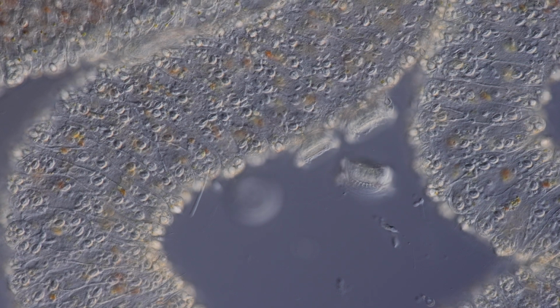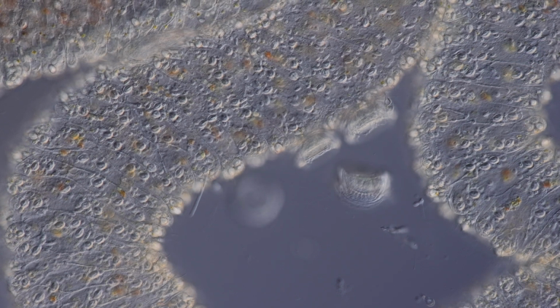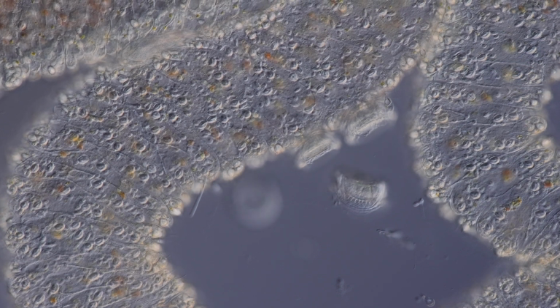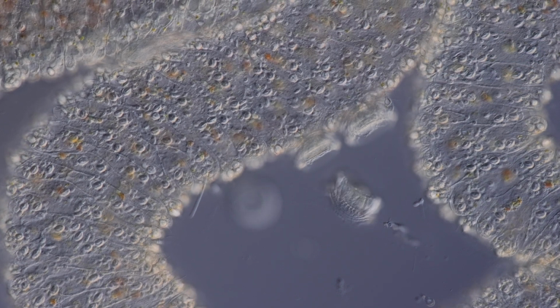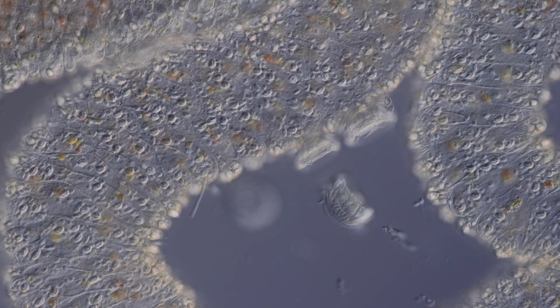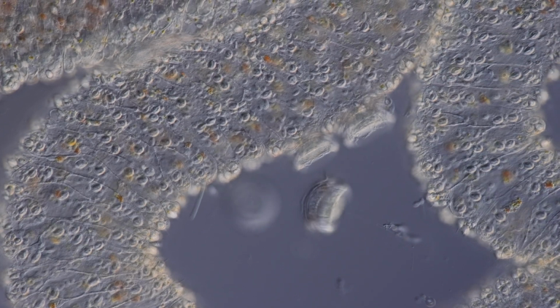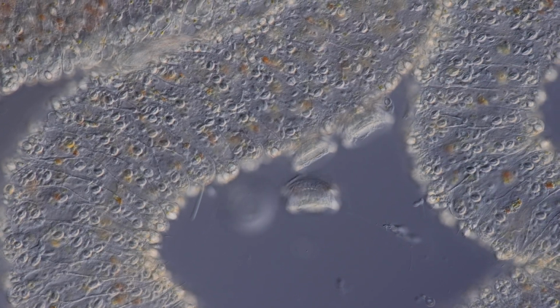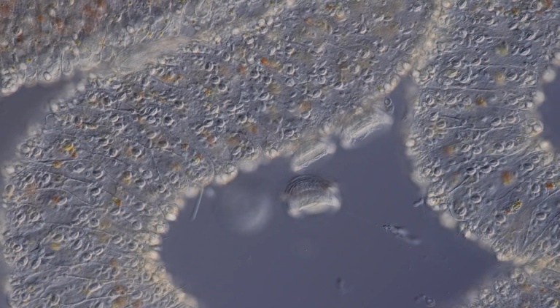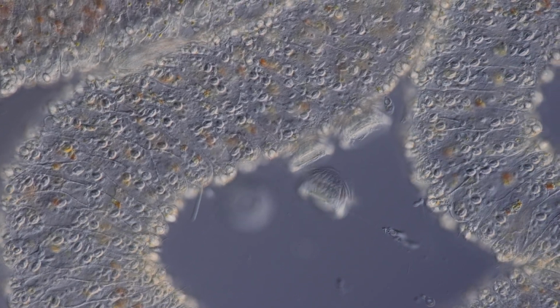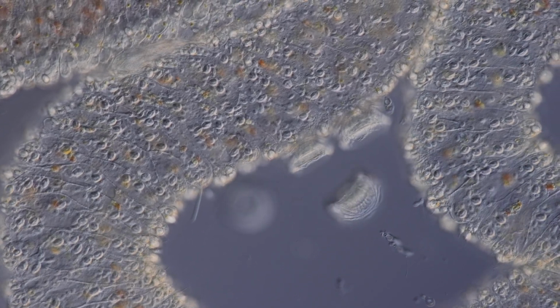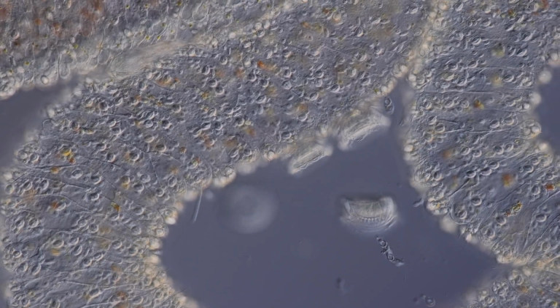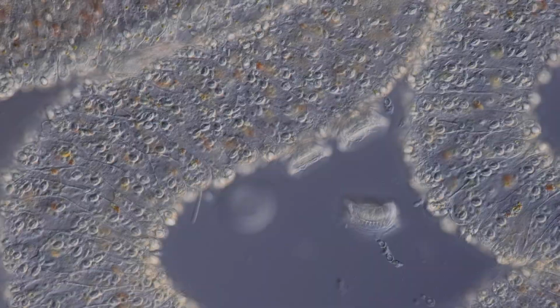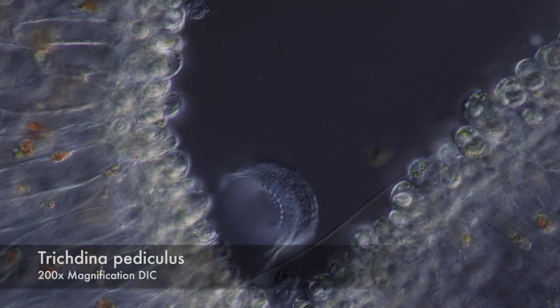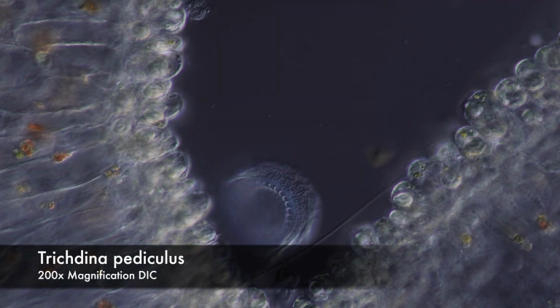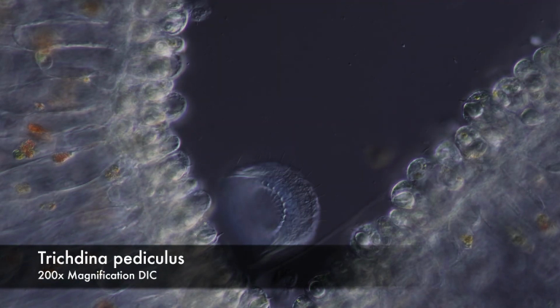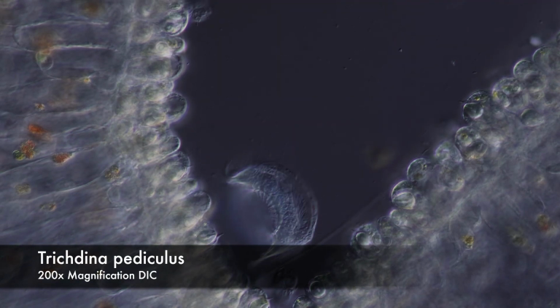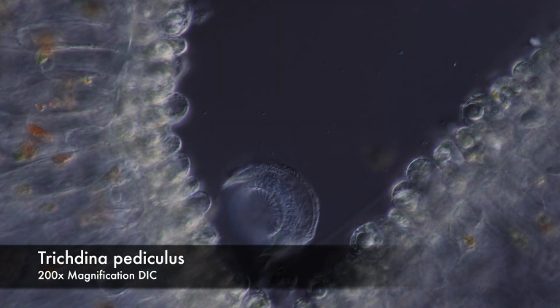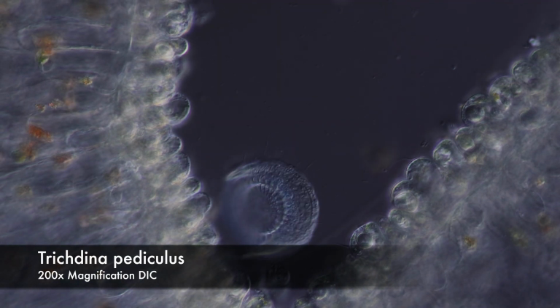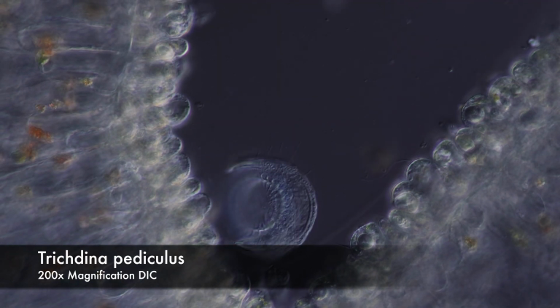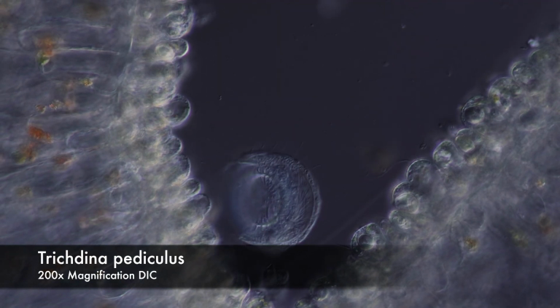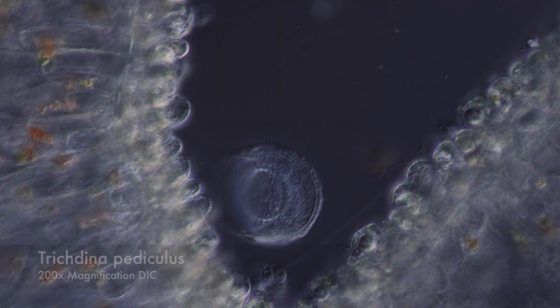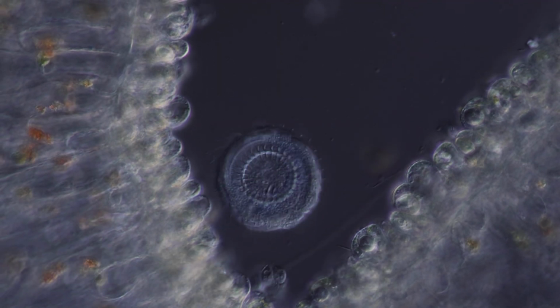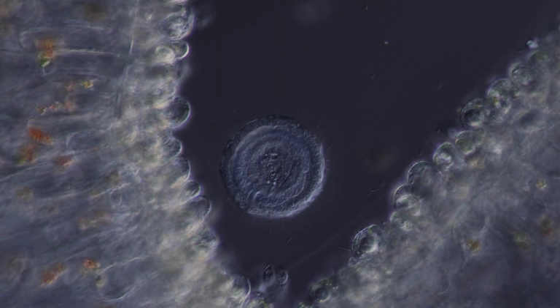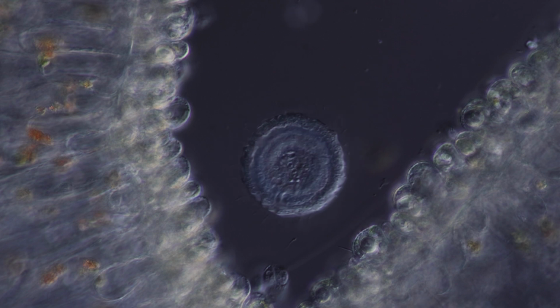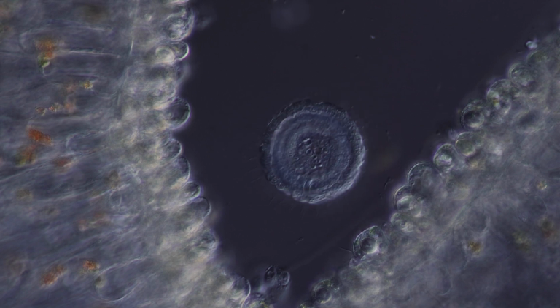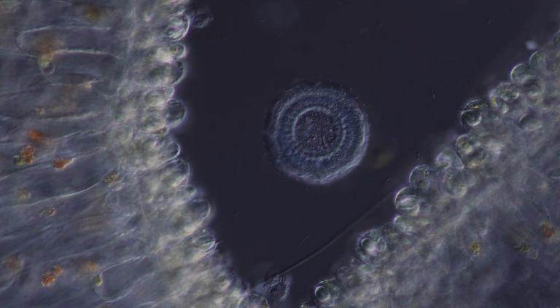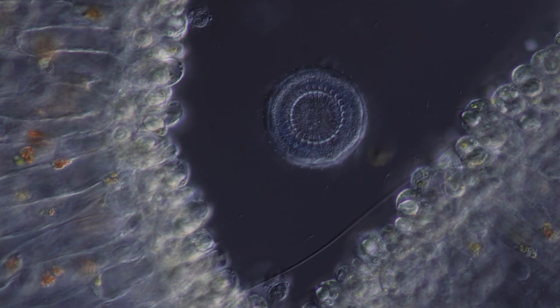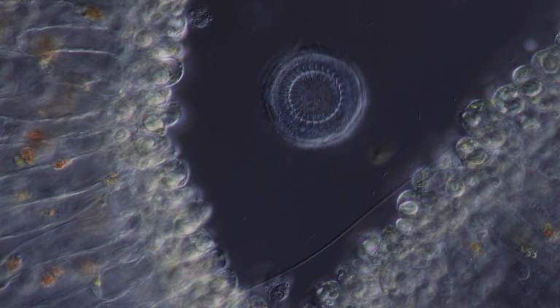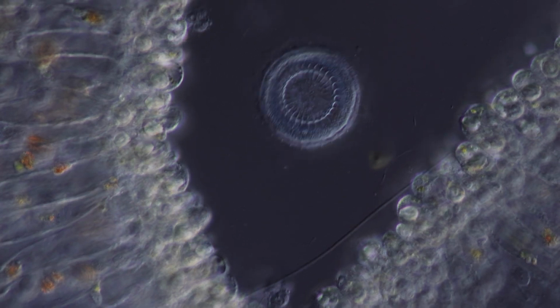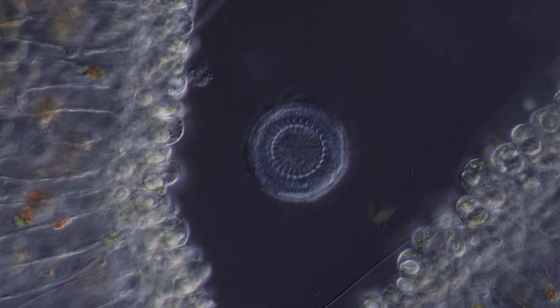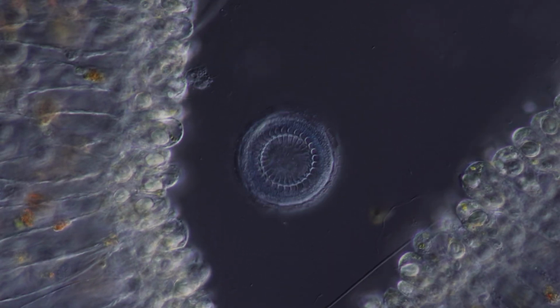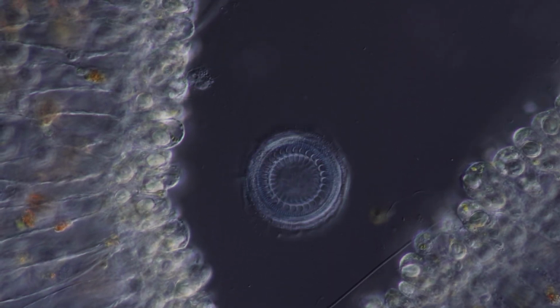So even if the host should move or wiggle, Trichodina will stay. This very peculiar set of skills allows Trichodina to pursue a parasitic lifestyle on all kinds of water creatures.